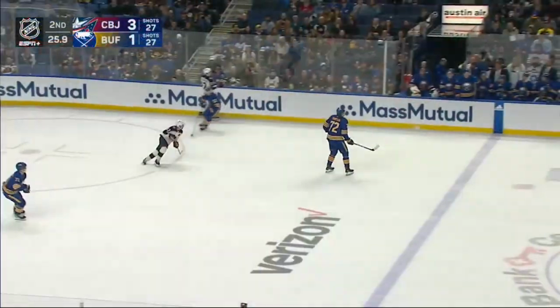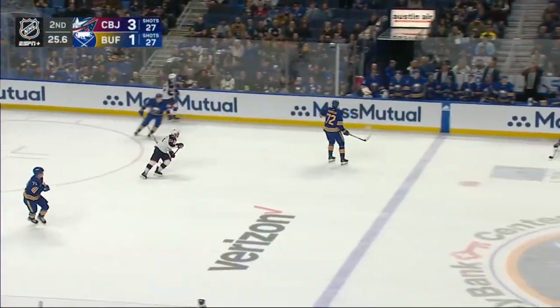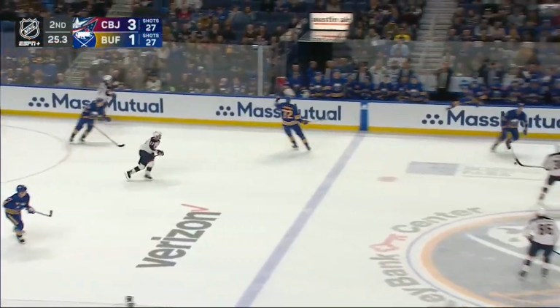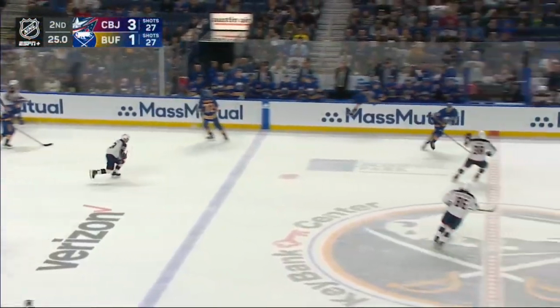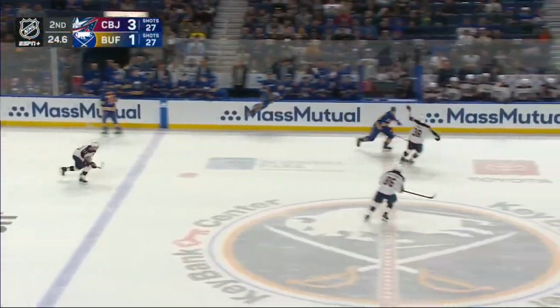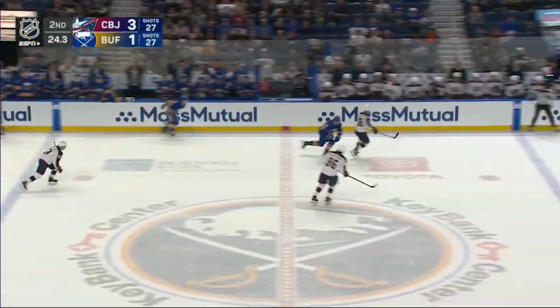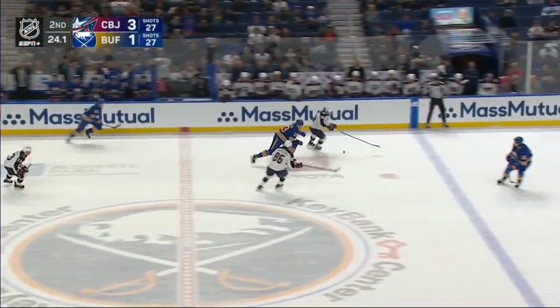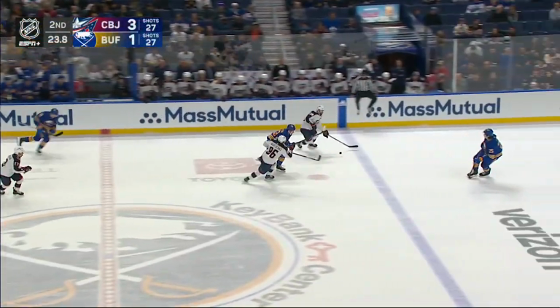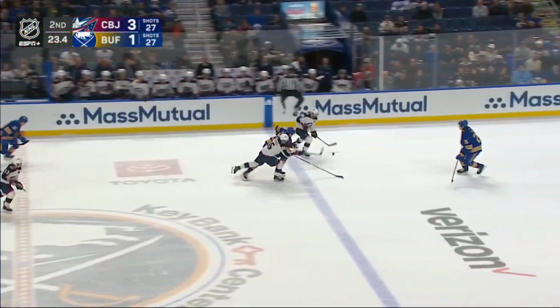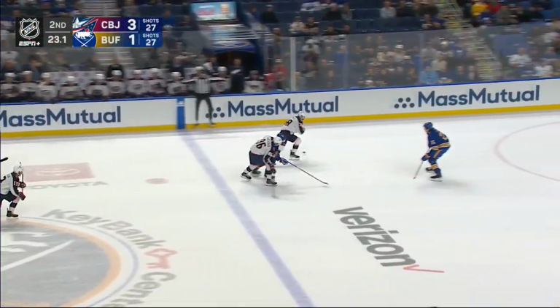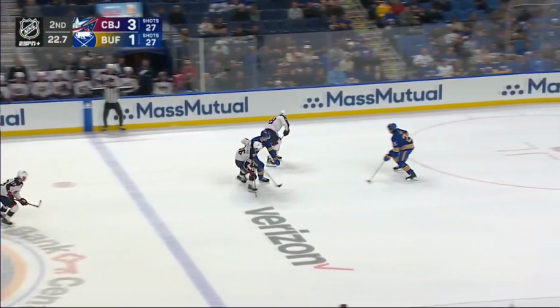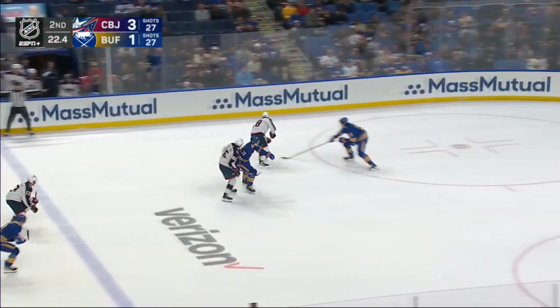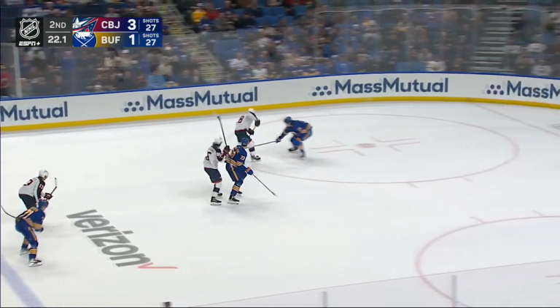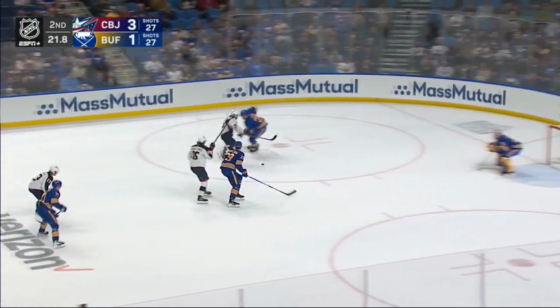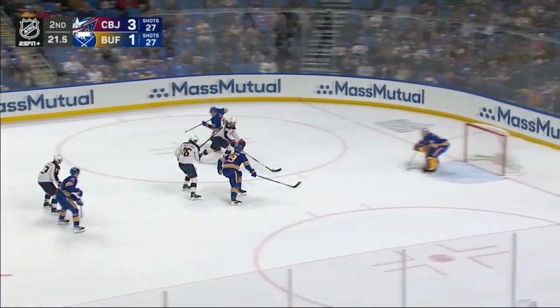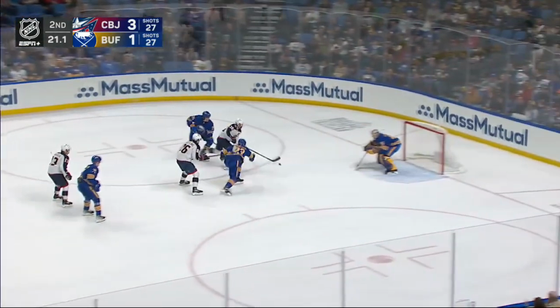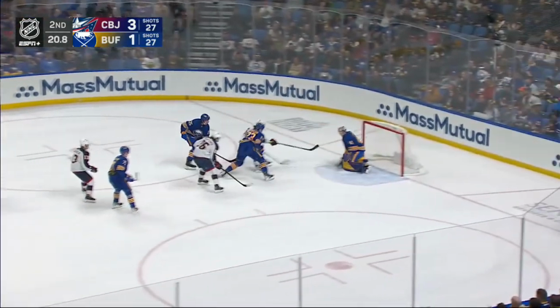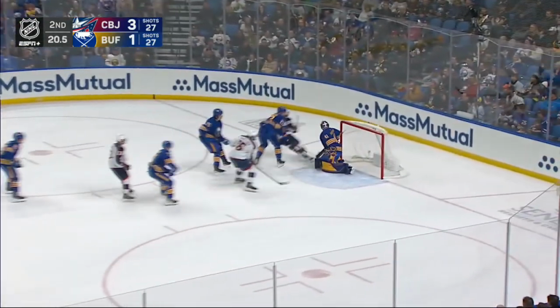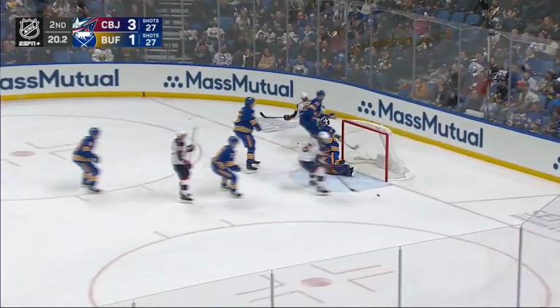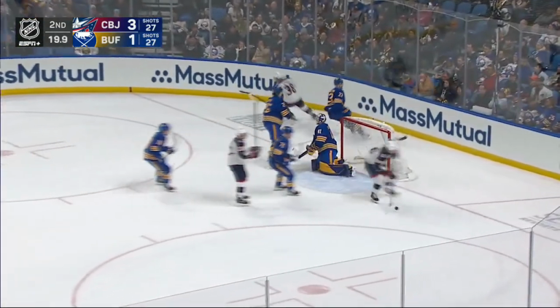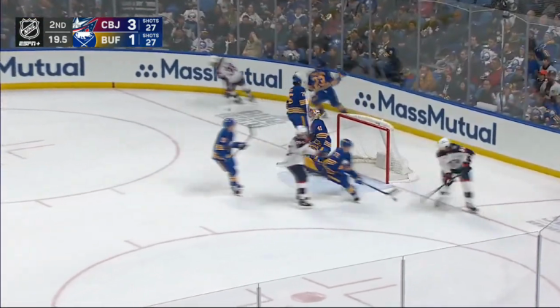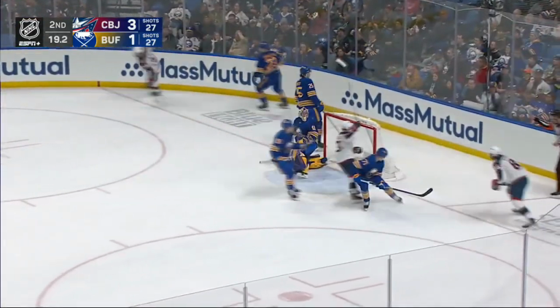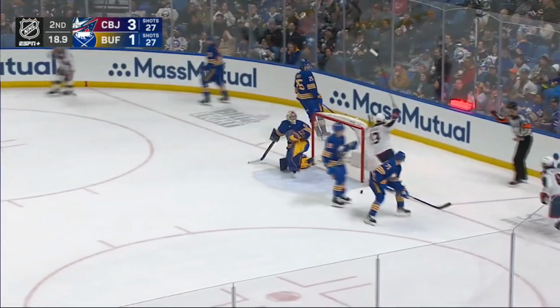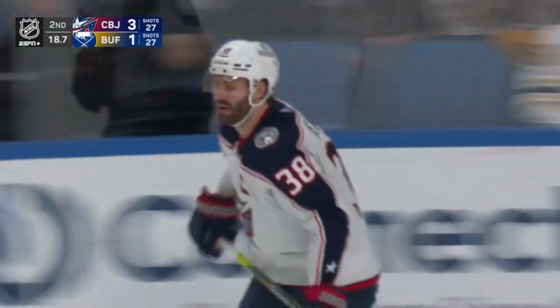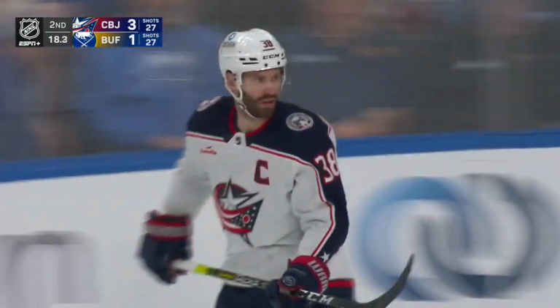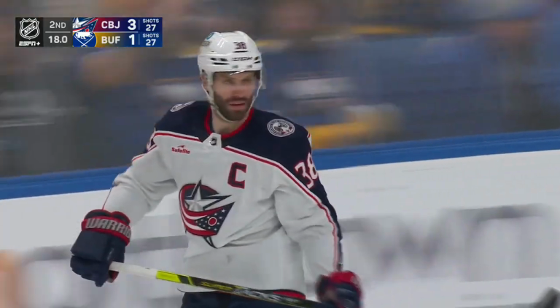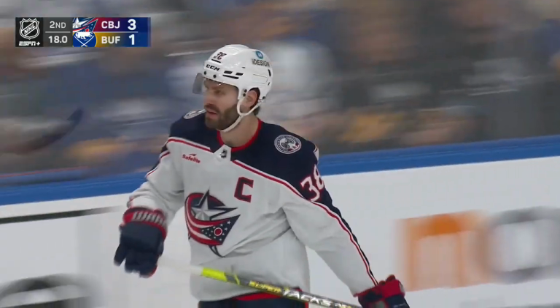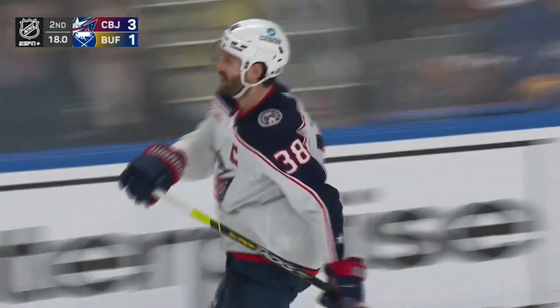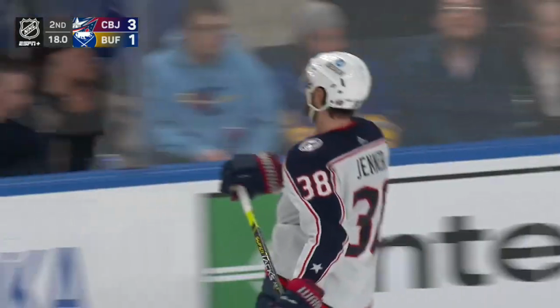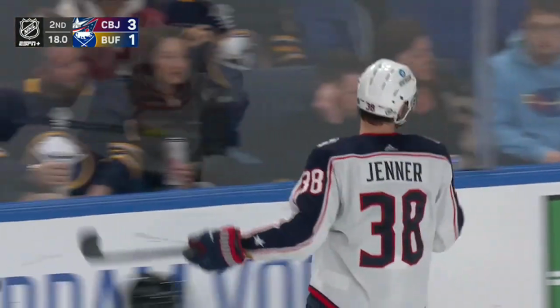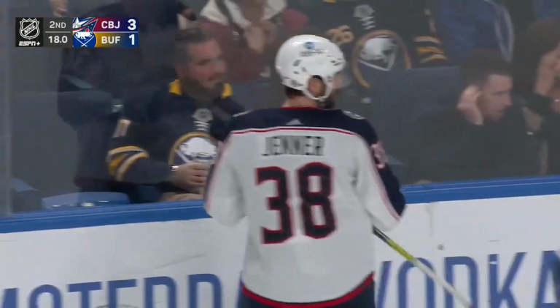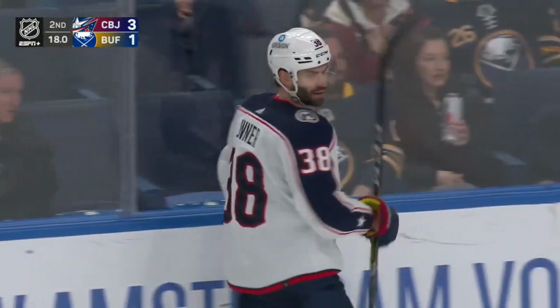He's taking the life out of him right now, taking the legs away from him. Jenner weaving through and he scores! Oh, that was gorgeous!